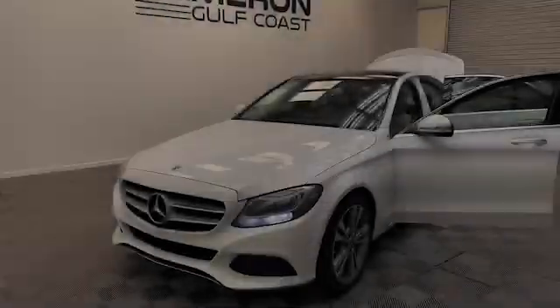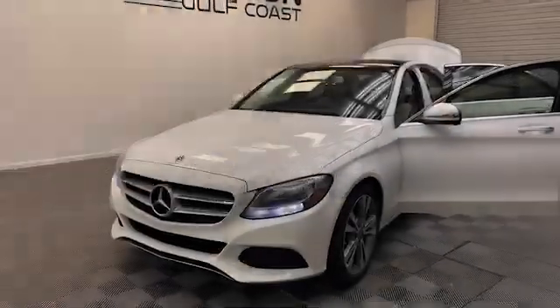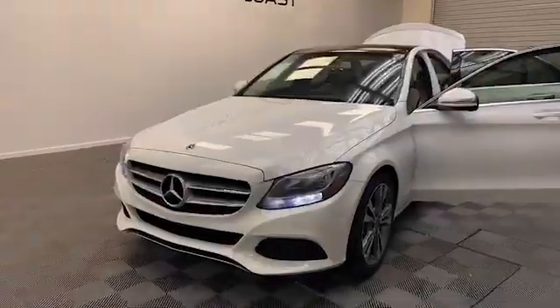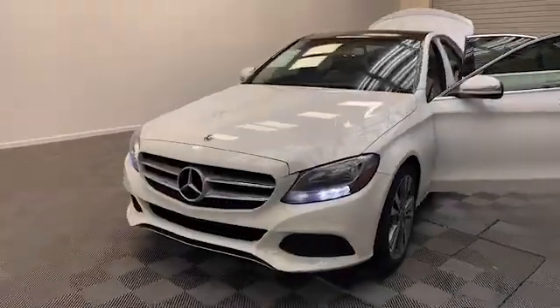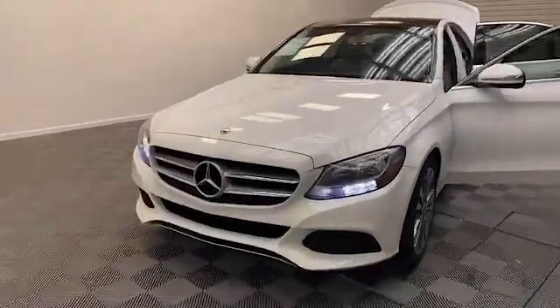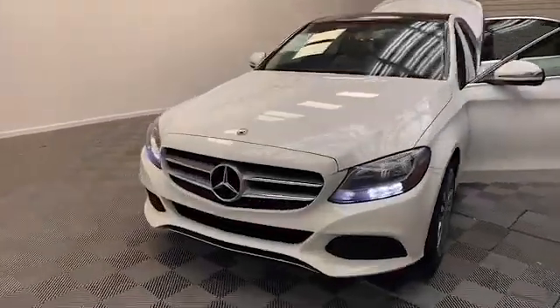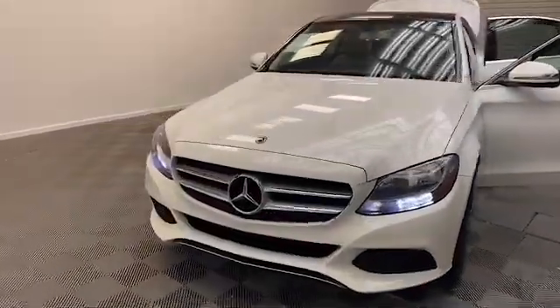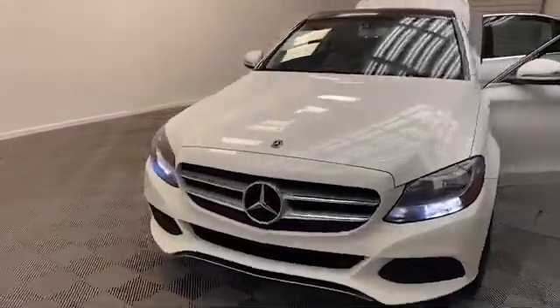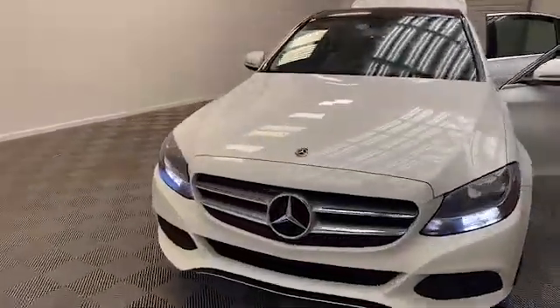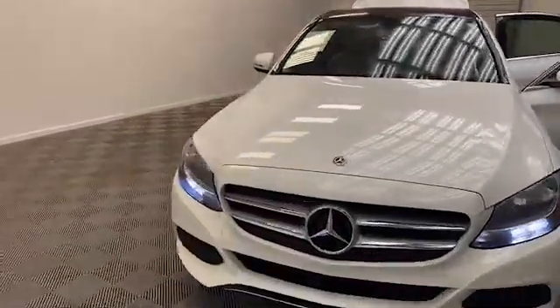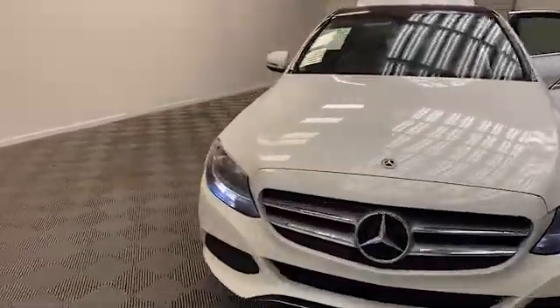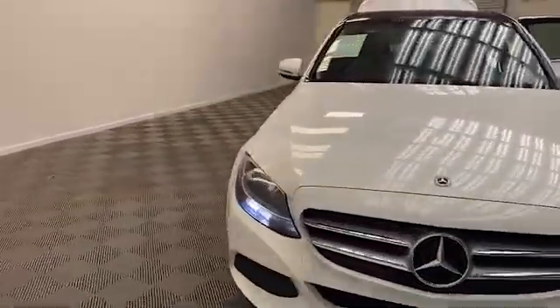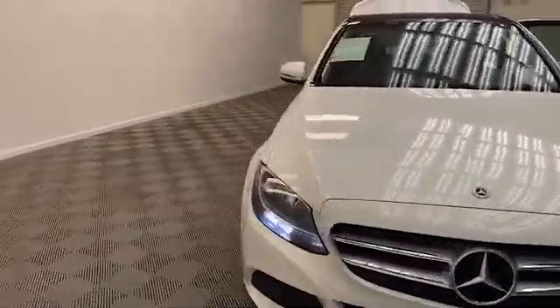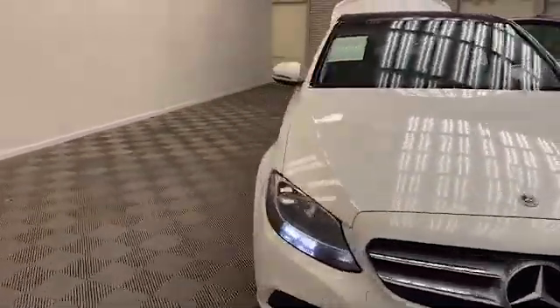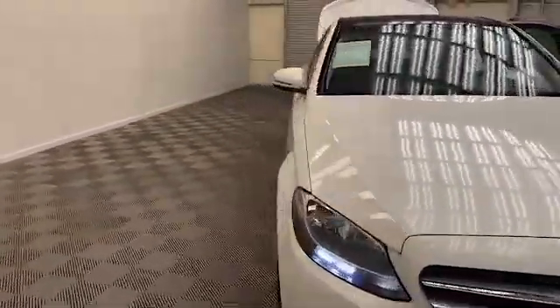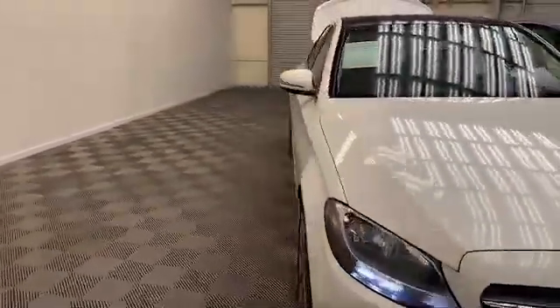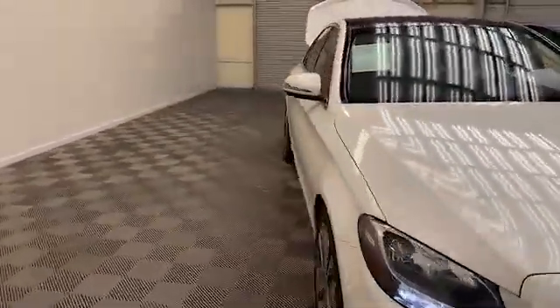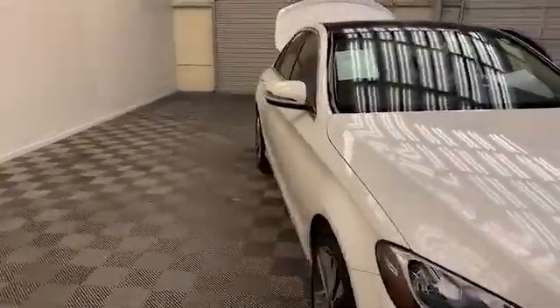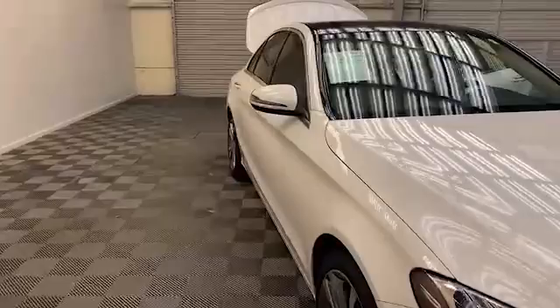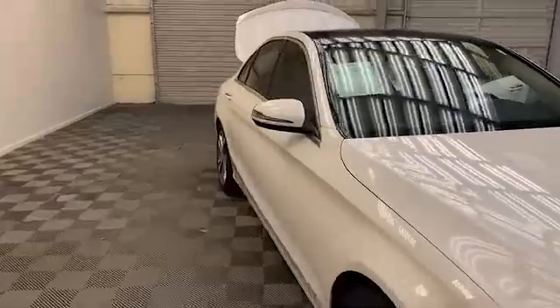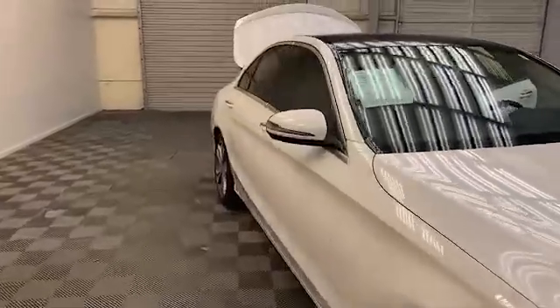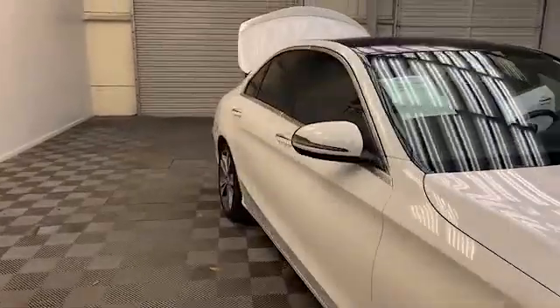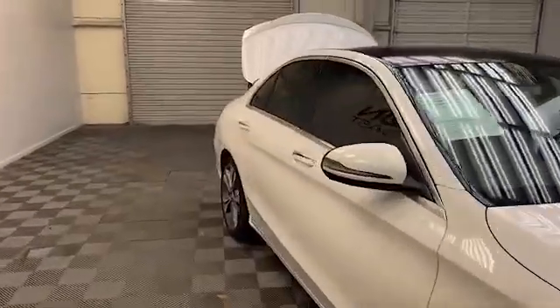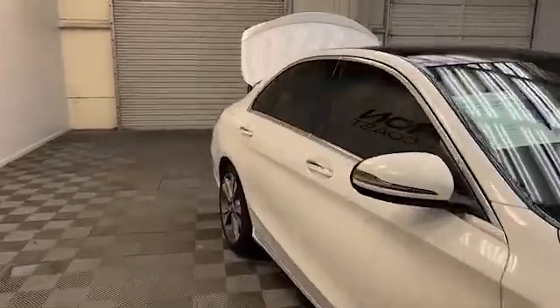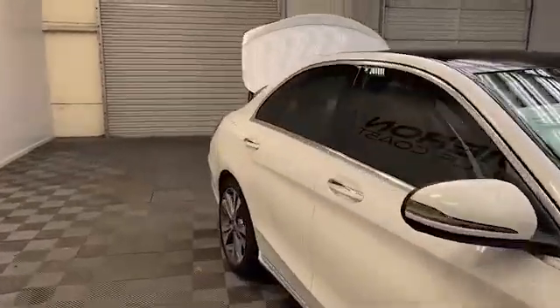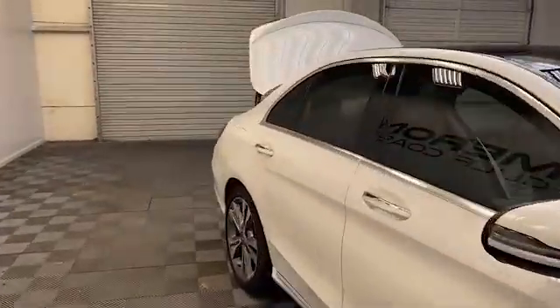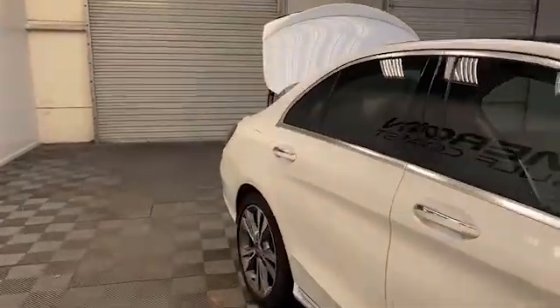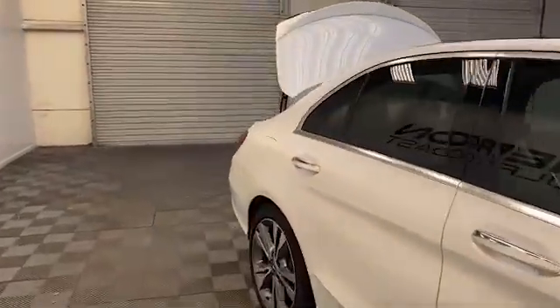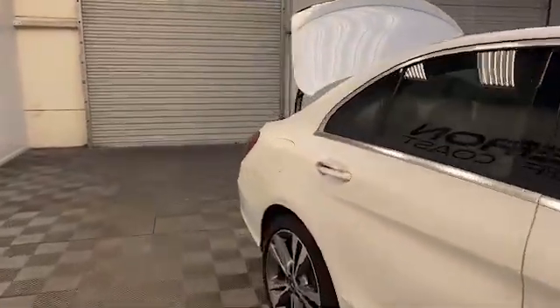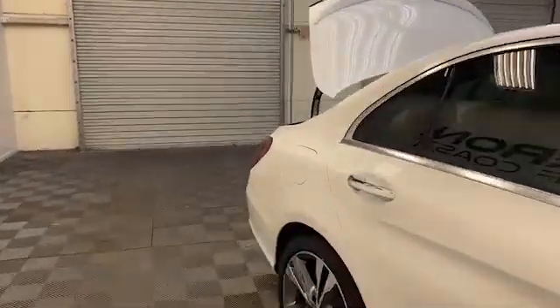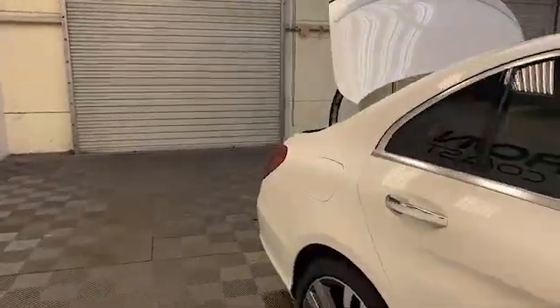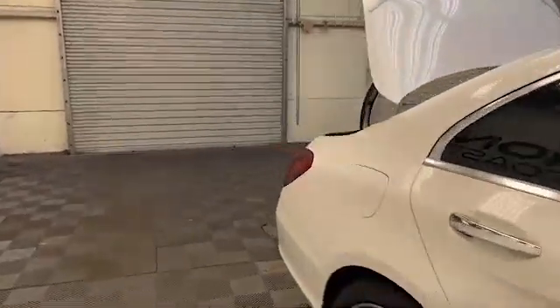Tameron Gulf Coast is making luxury affordable with this 2018 Mercedes-Benz C-Class C300 sedan.